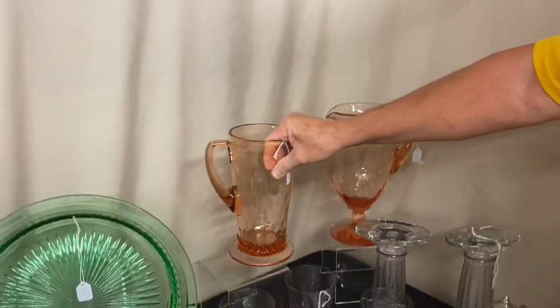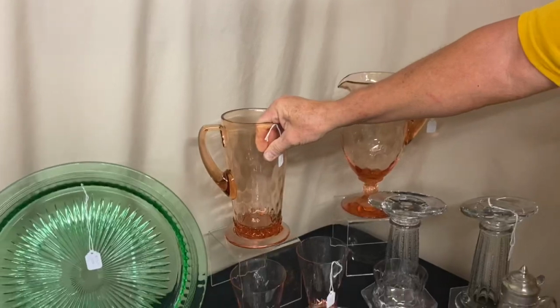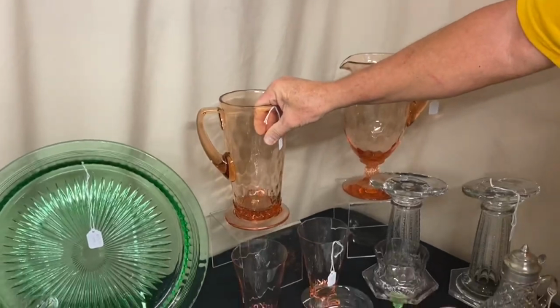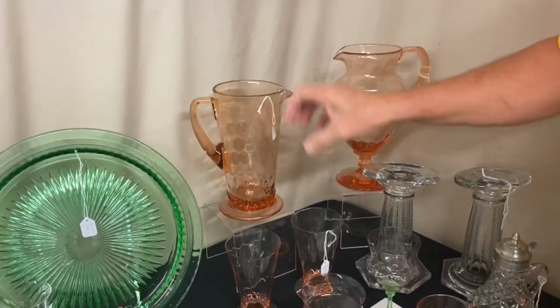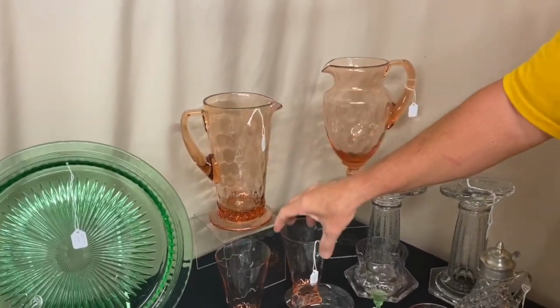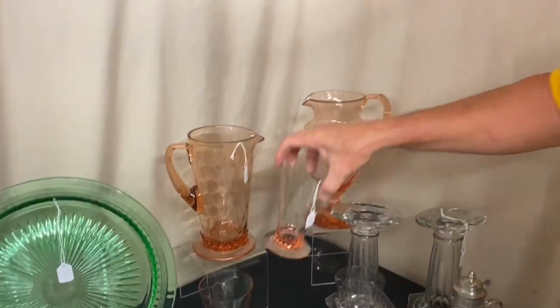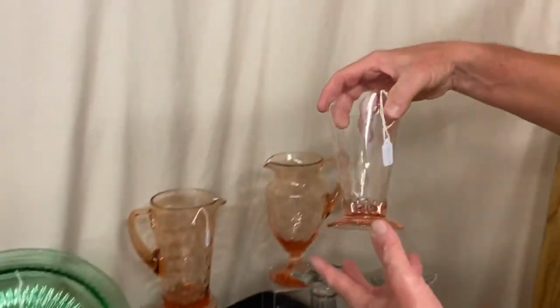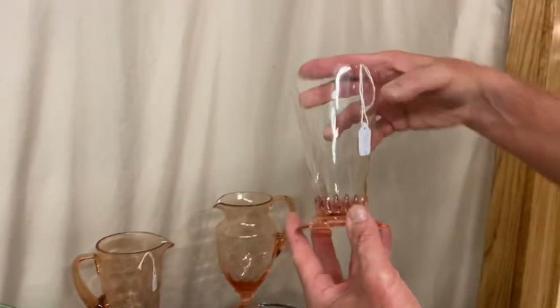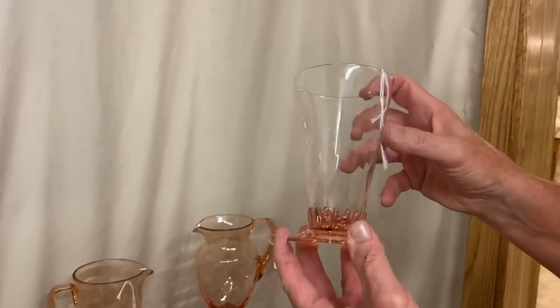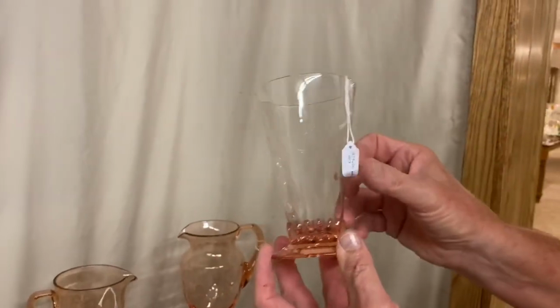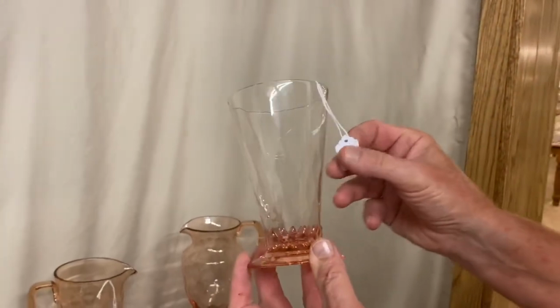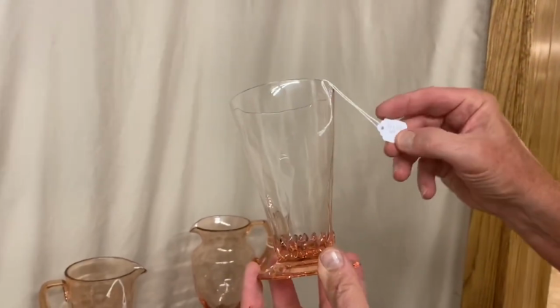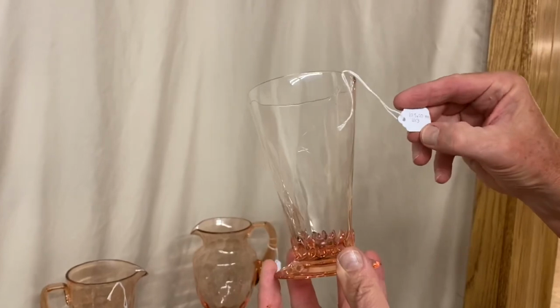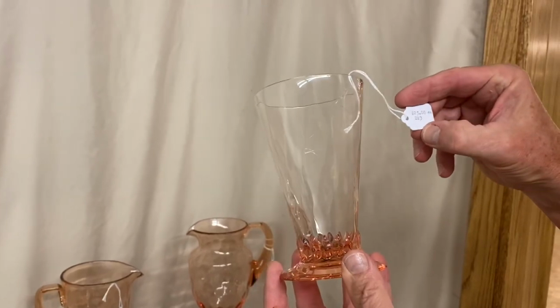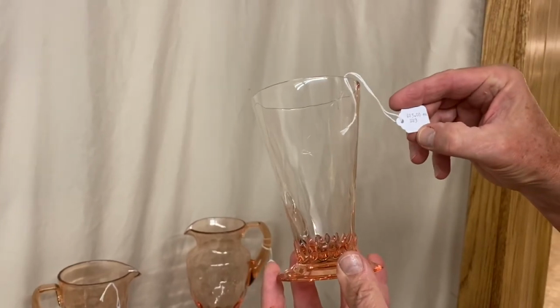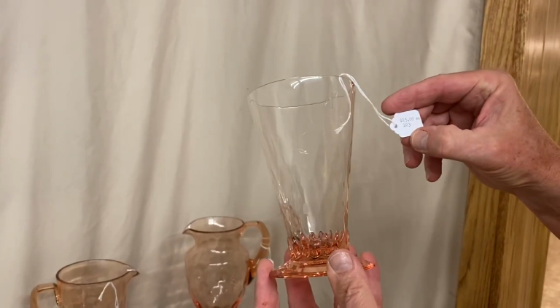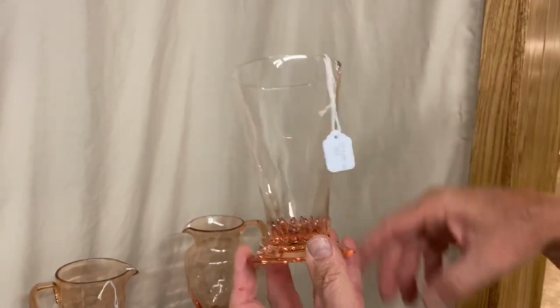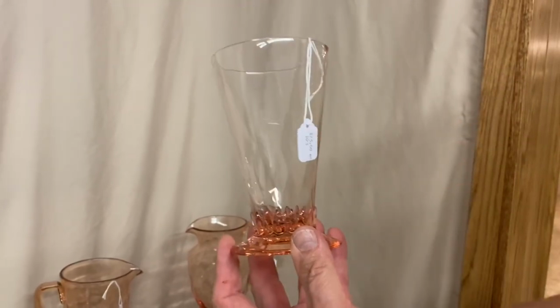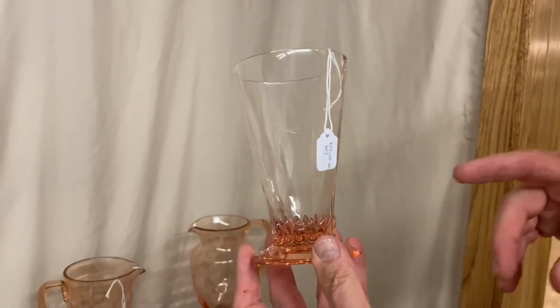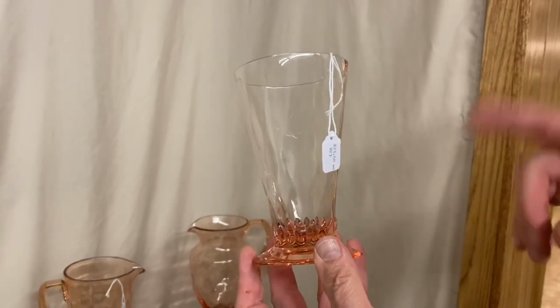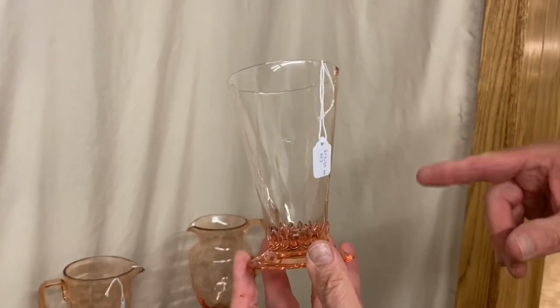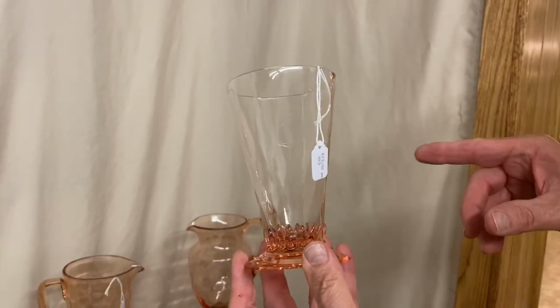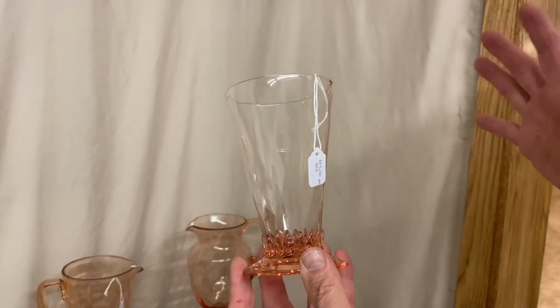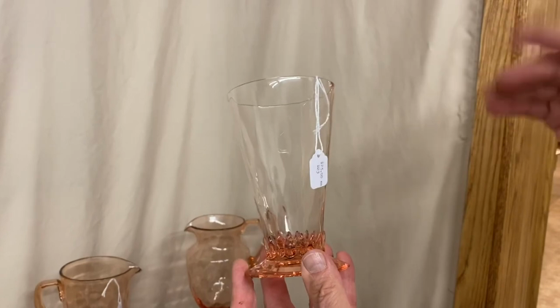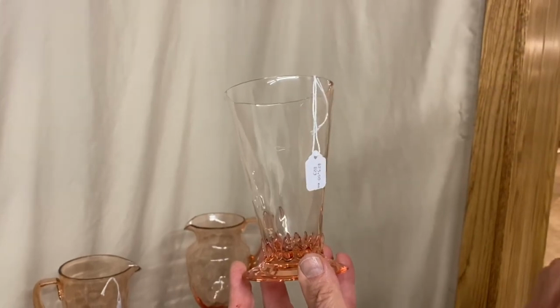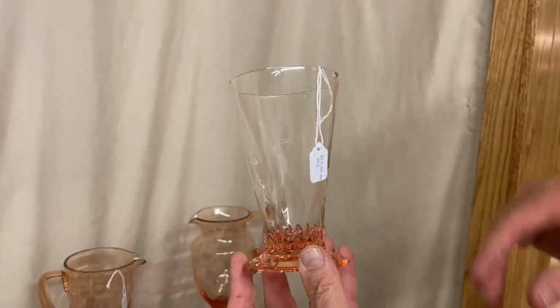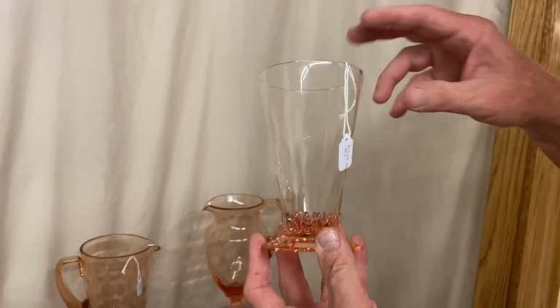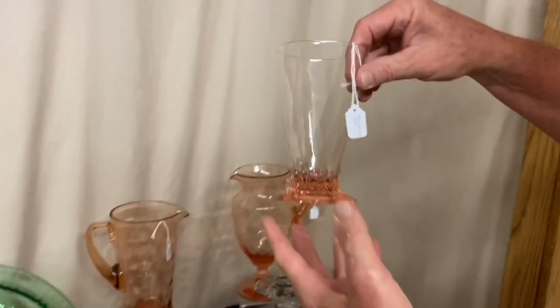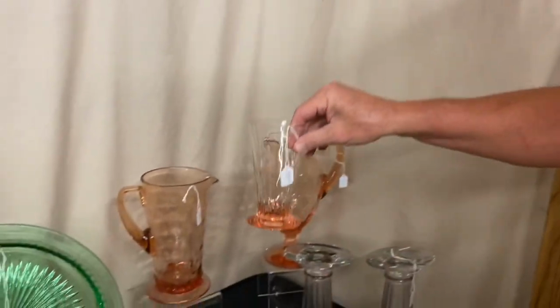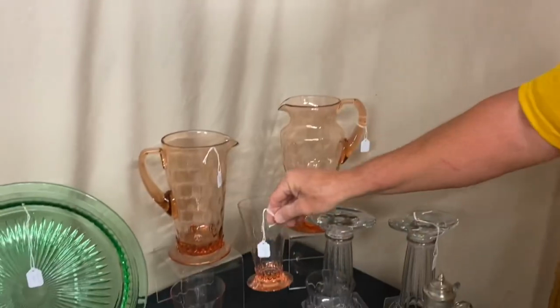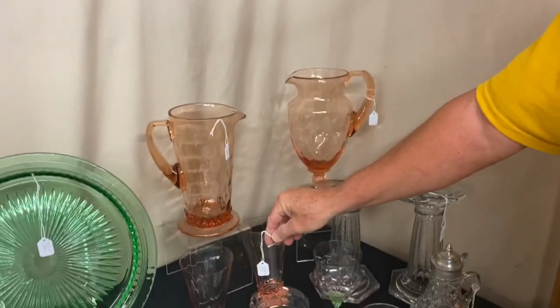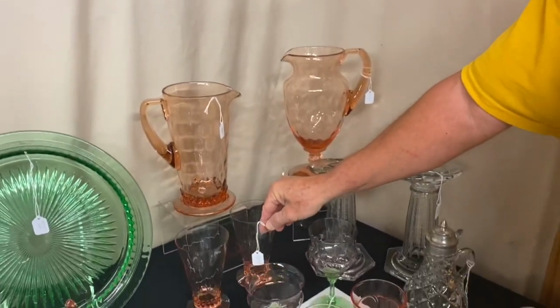To go along with that, if you're interested, we have seven of these footed soda glasses. No repairs on any of them. They're $25 a piece. You can buy one, two, three, five, seven — whatever number of these you want to go with your pitcher, if you already have one.